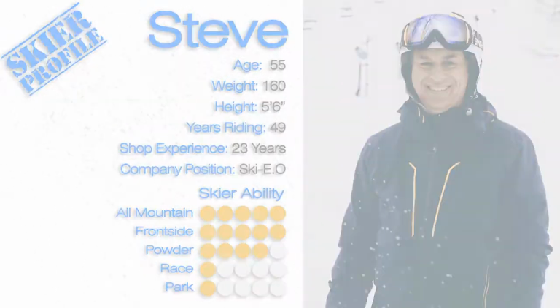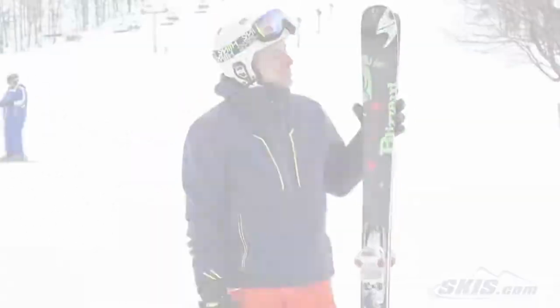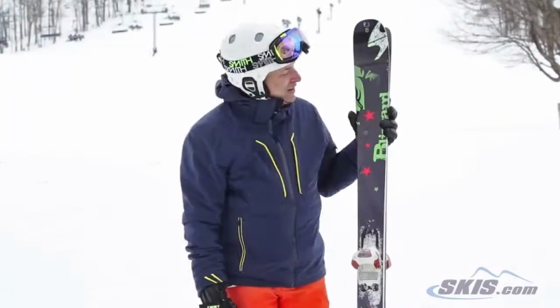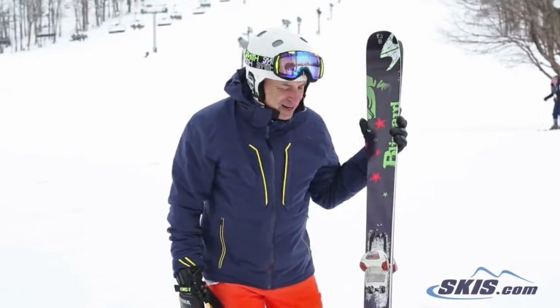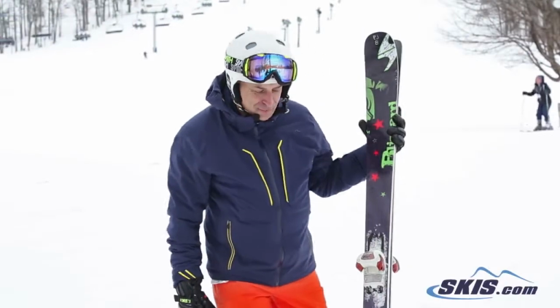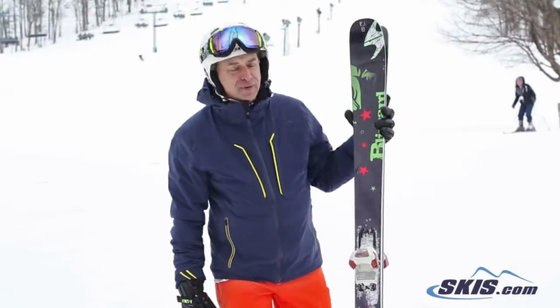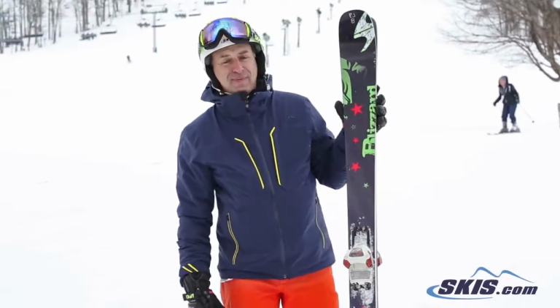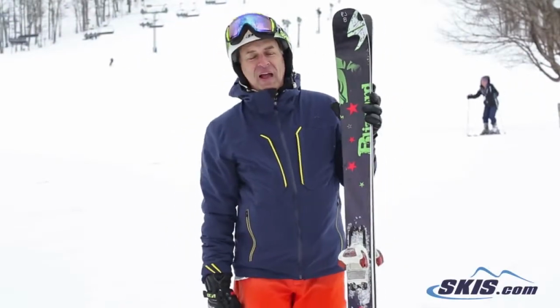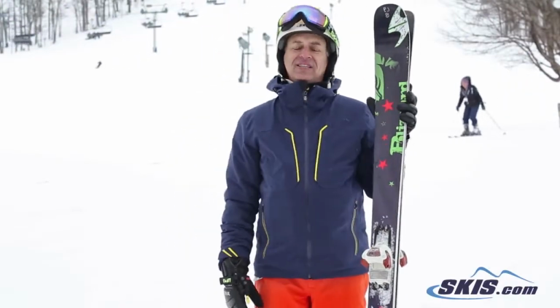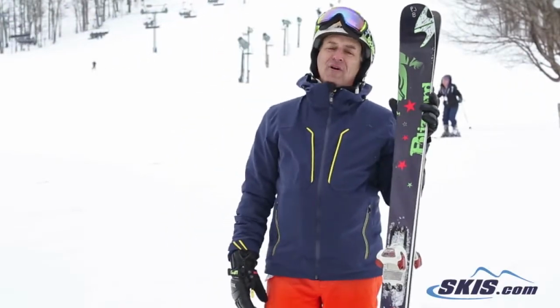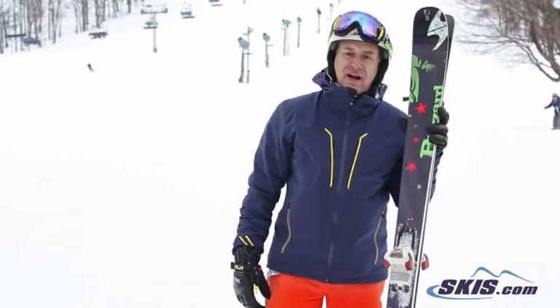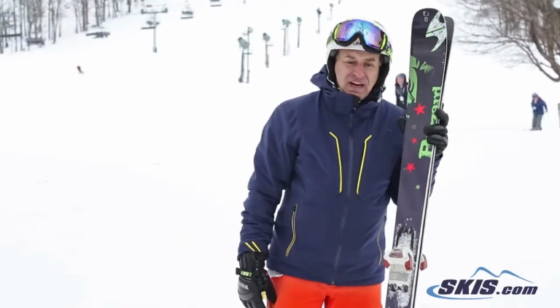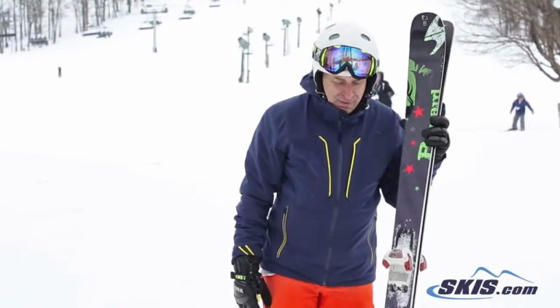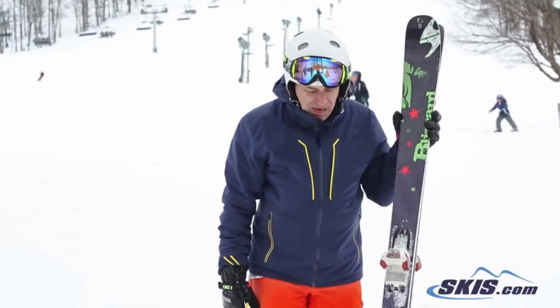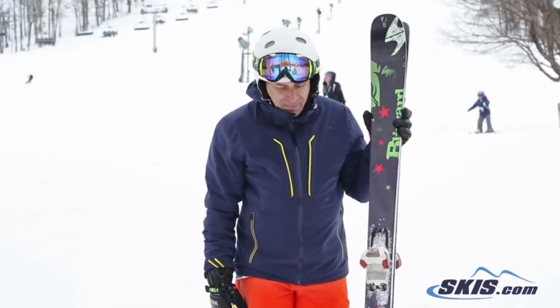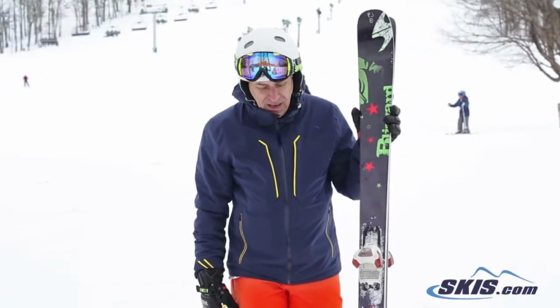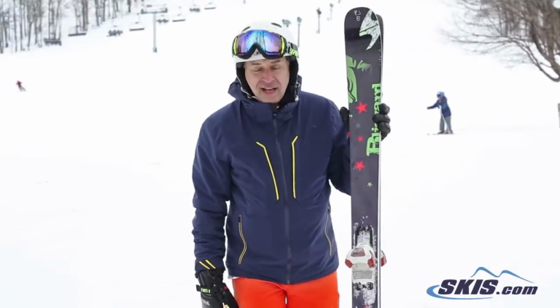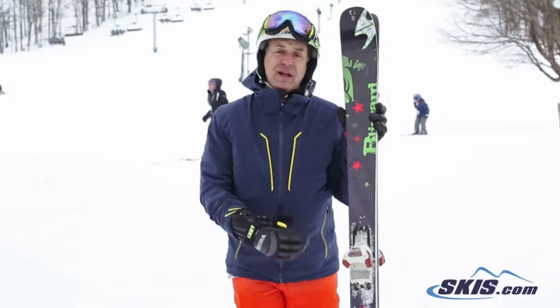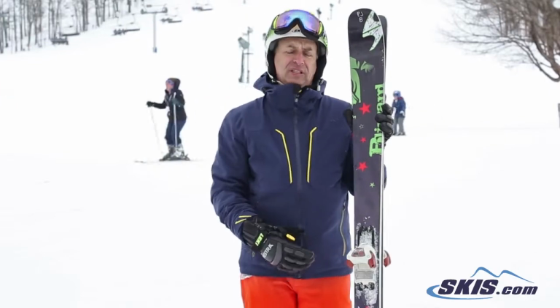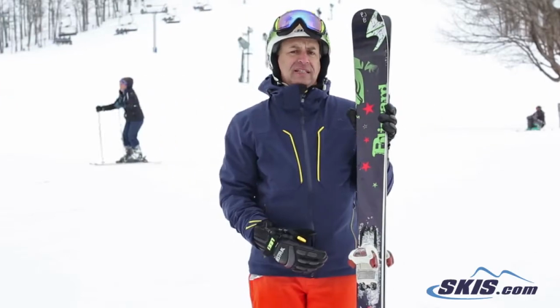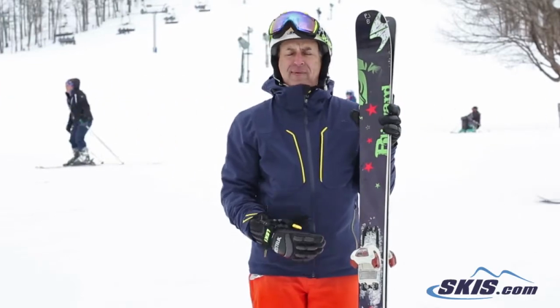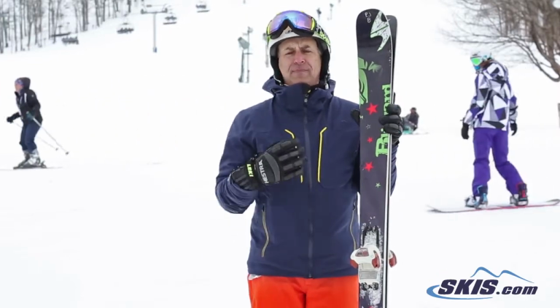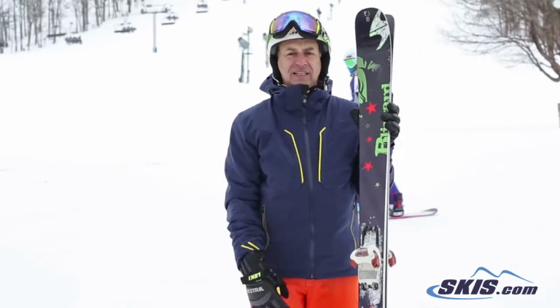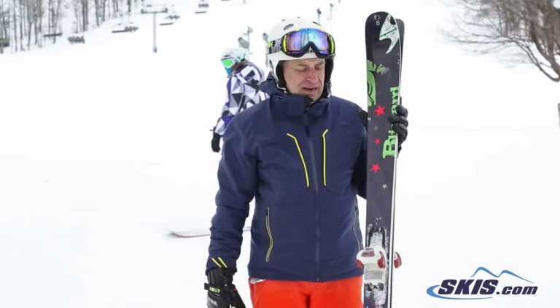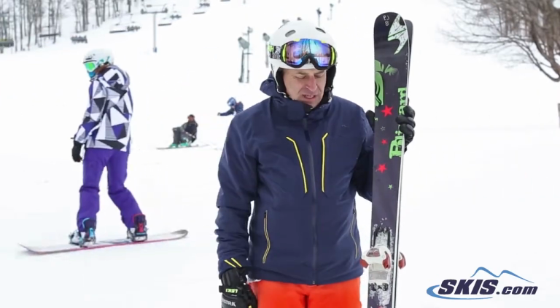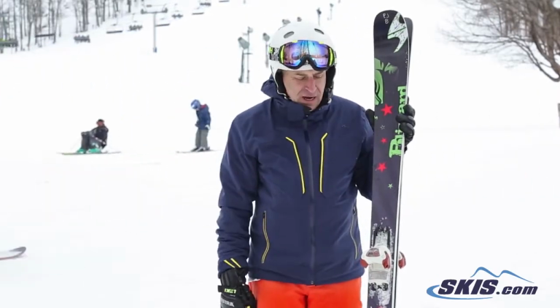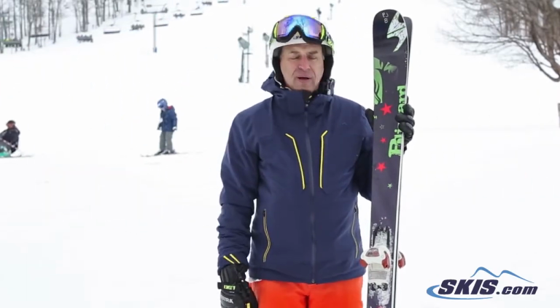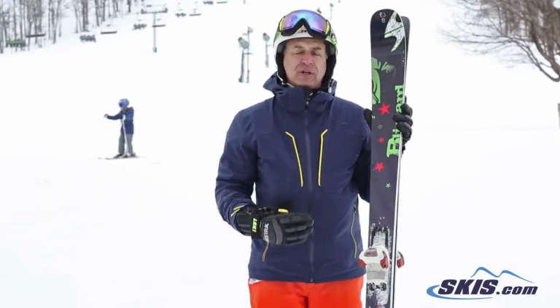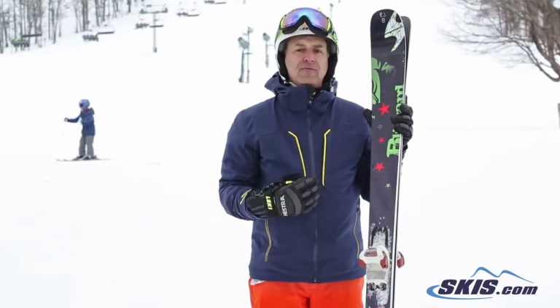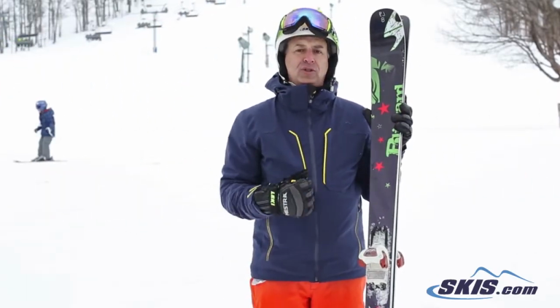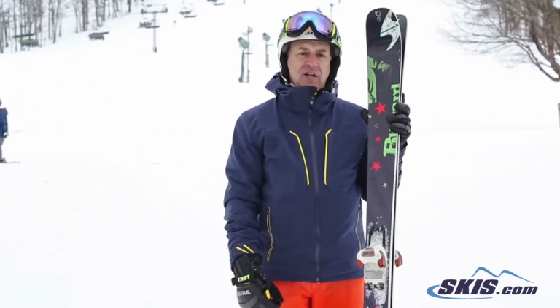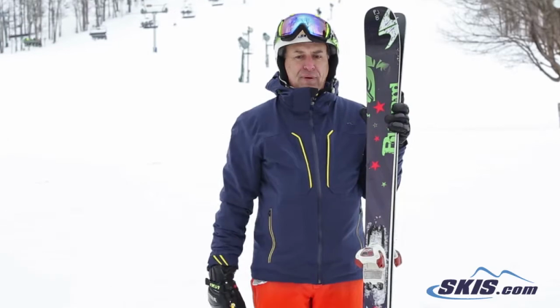Hi, I'm Steve and I just got off the Blizzard Brahma. I give this ski 4 out of 5 stars. It has 2 and a half sheets of titanium. It's an amazingly stable ski, but it was really too much, too stiff for me.